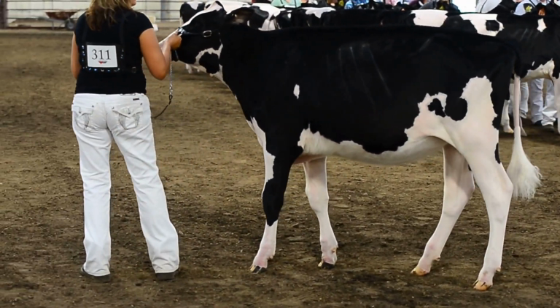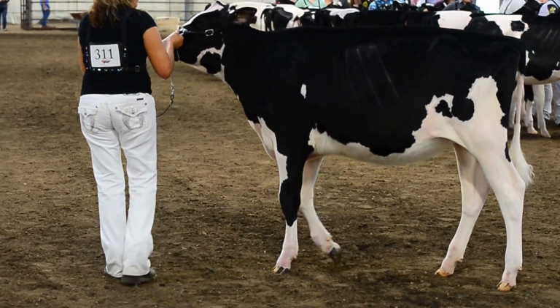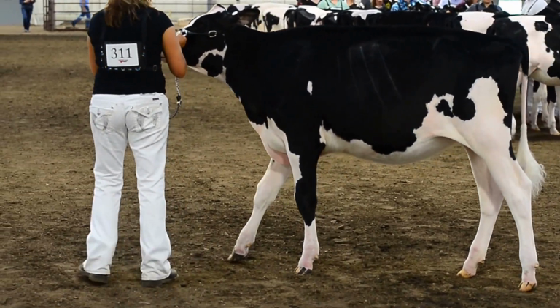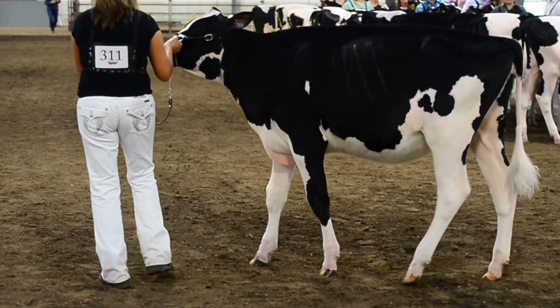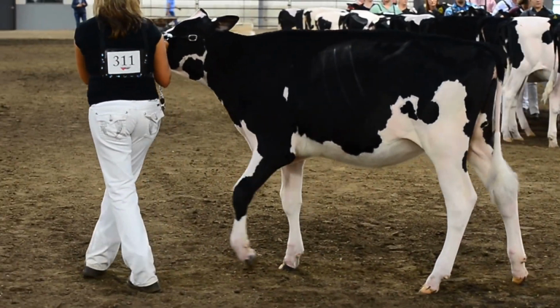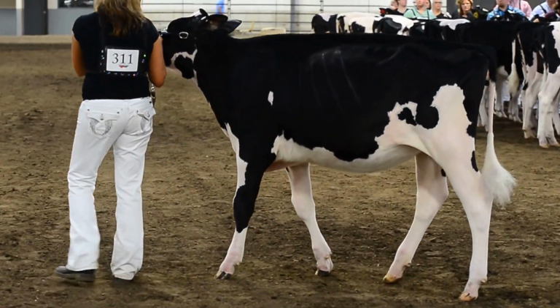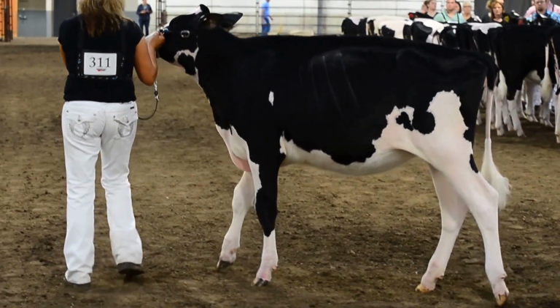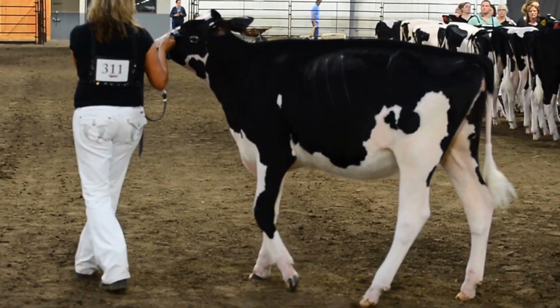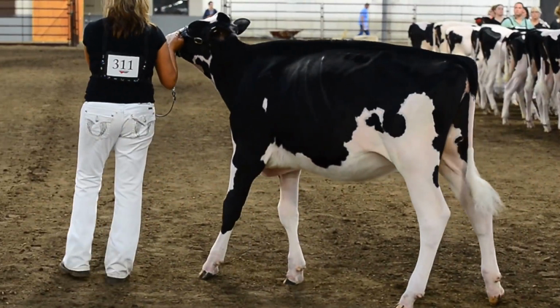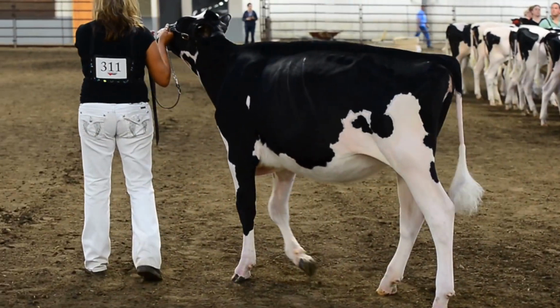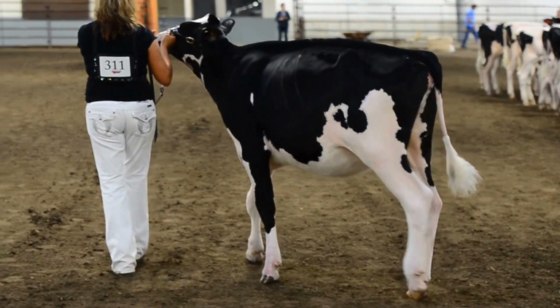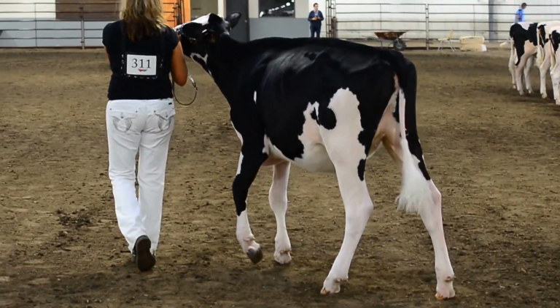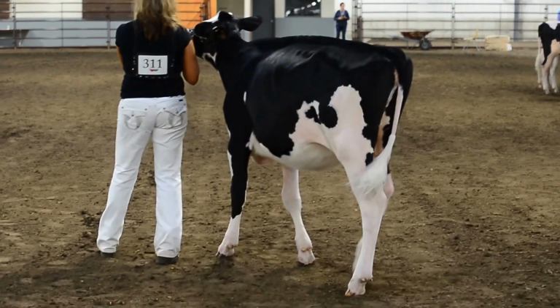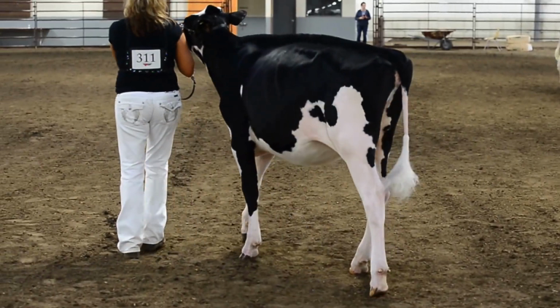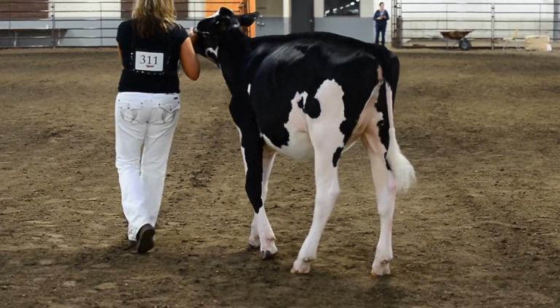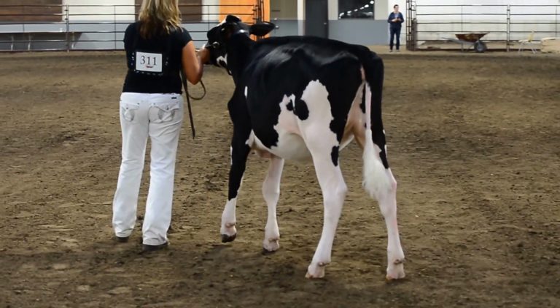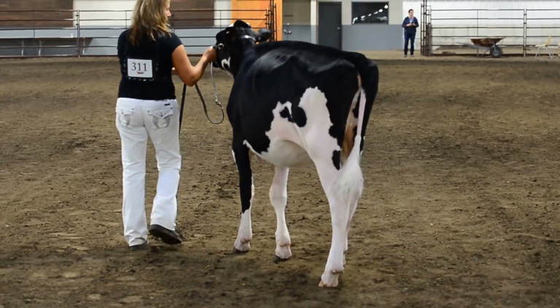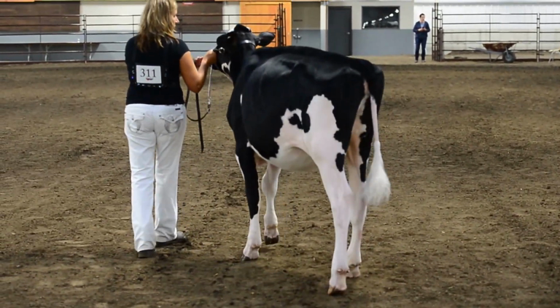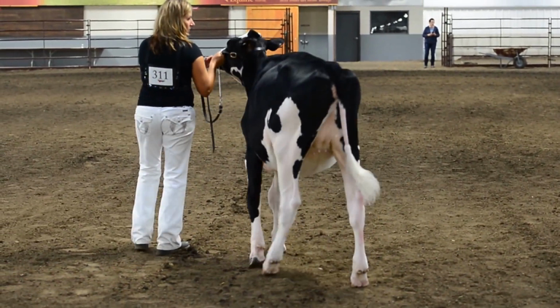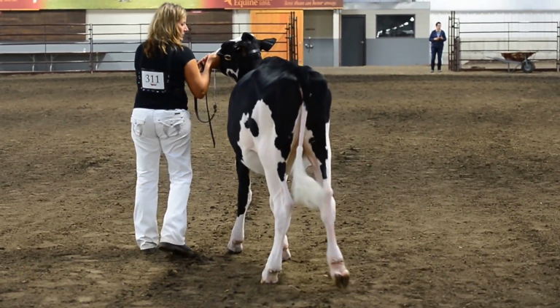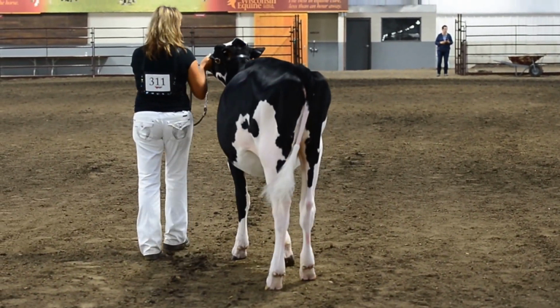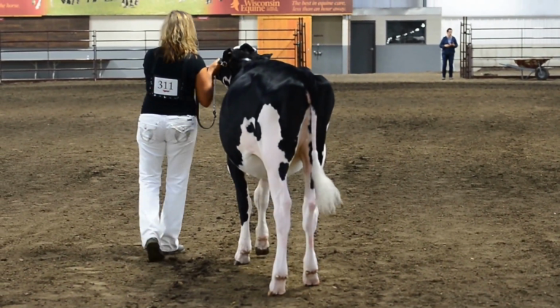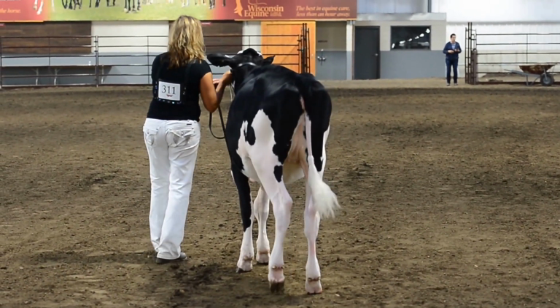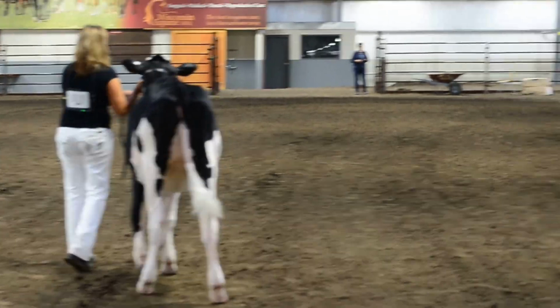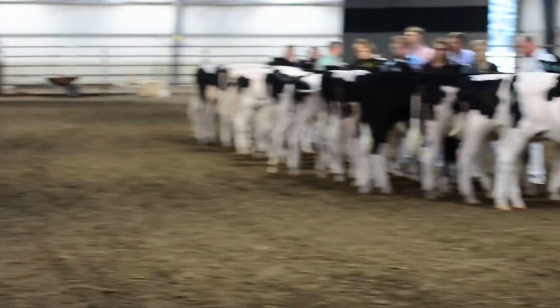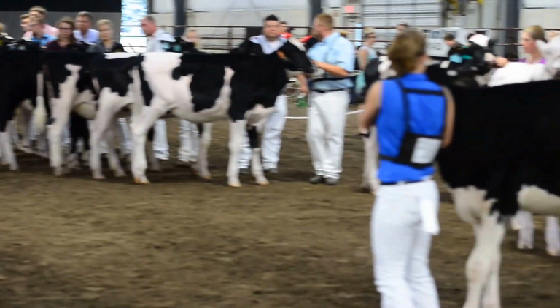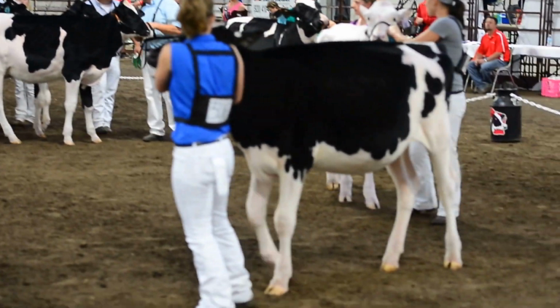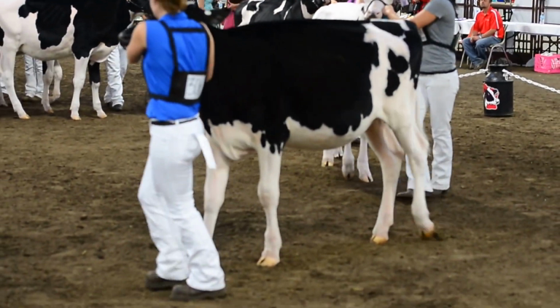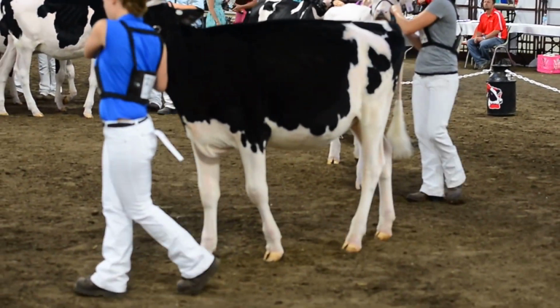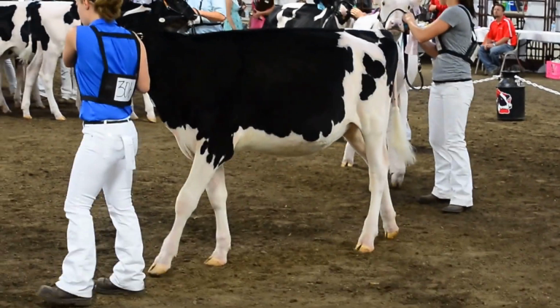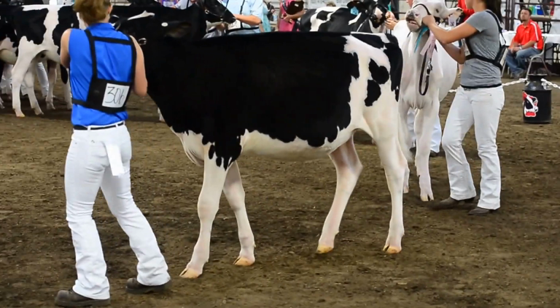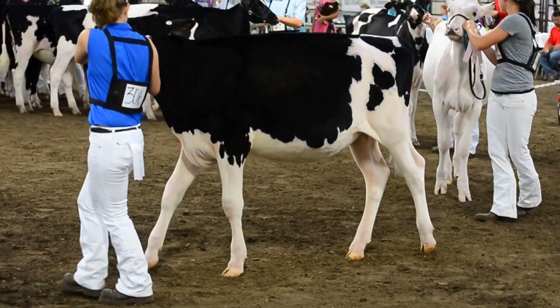She placed over the white heifer I moved up to third — a very correct heifer in her own right, a heifer that you just admire from that balance all the way through. But I give an advantage to the heifer in second and her width all the way through with the chest and width through her rump over the white heifer in third.